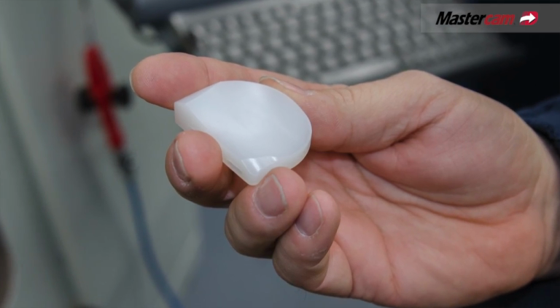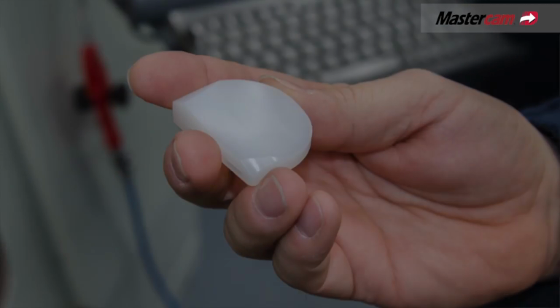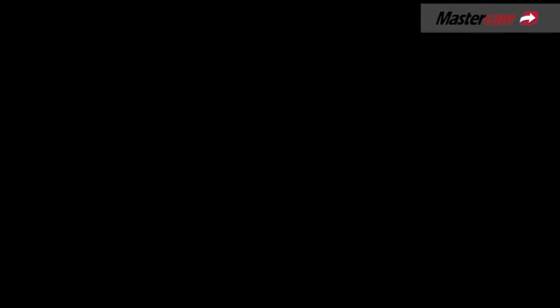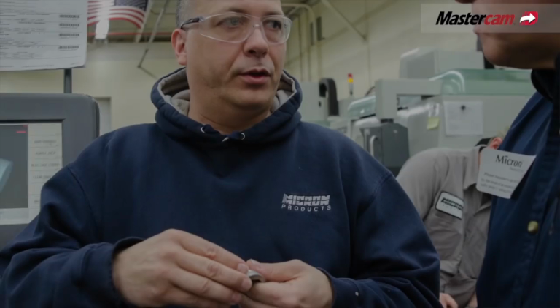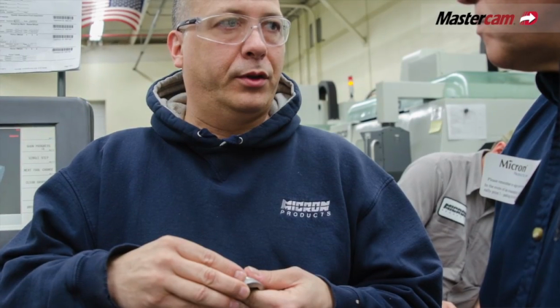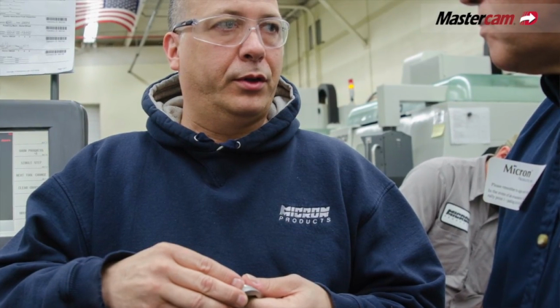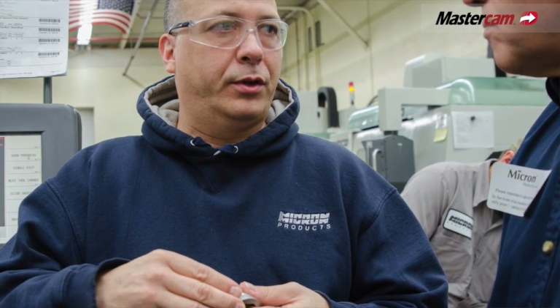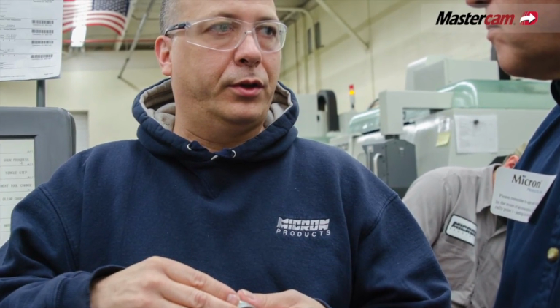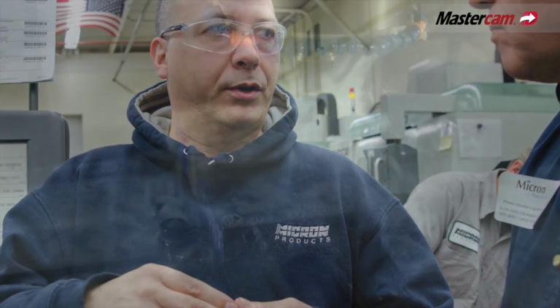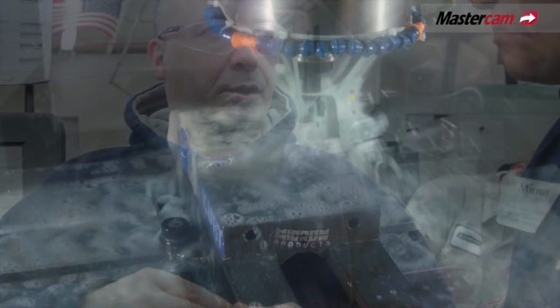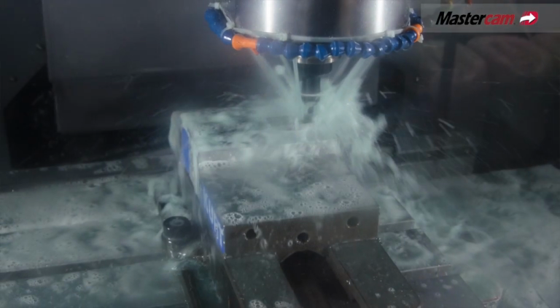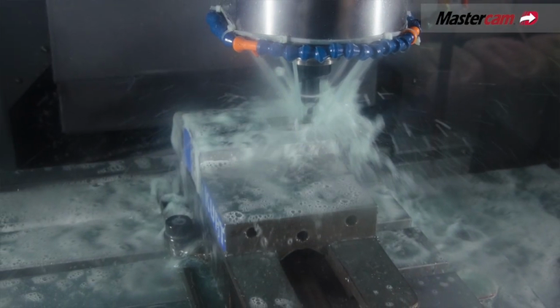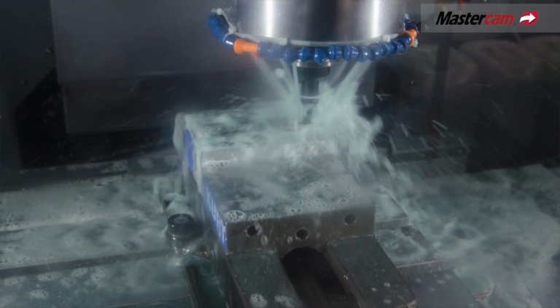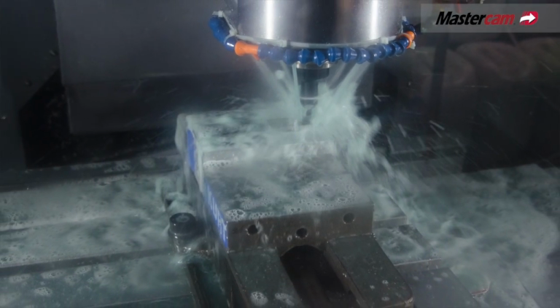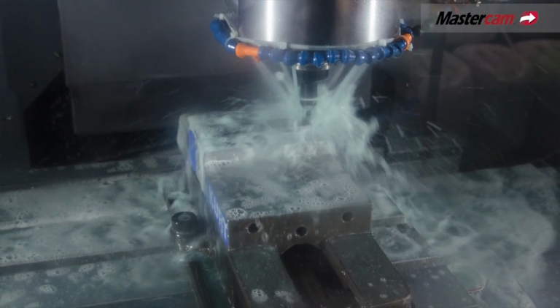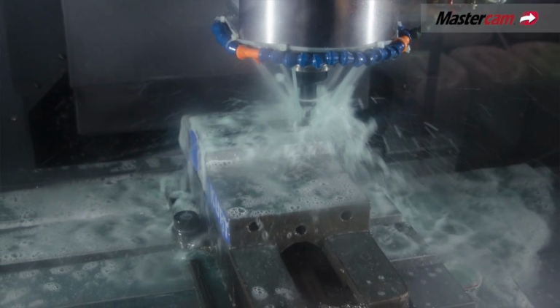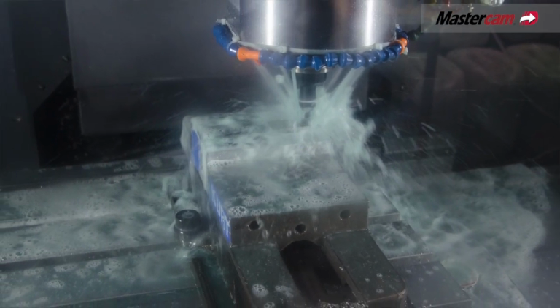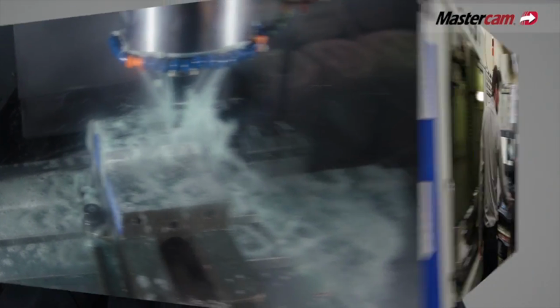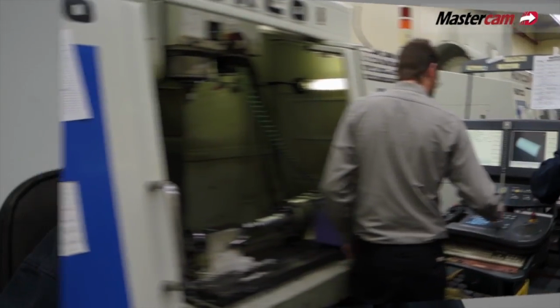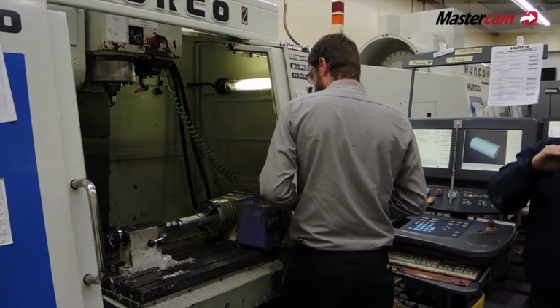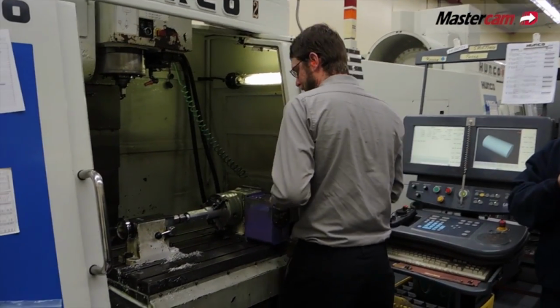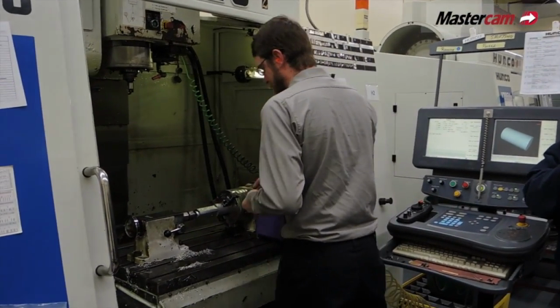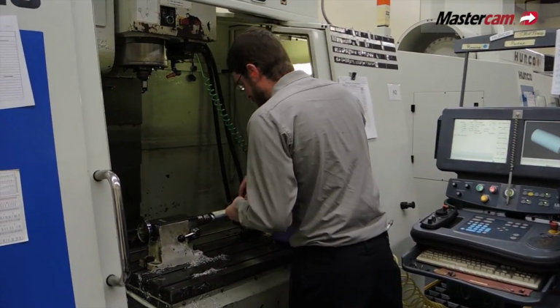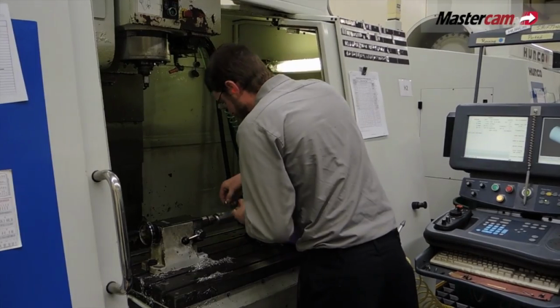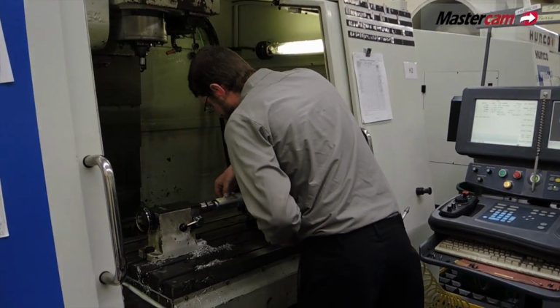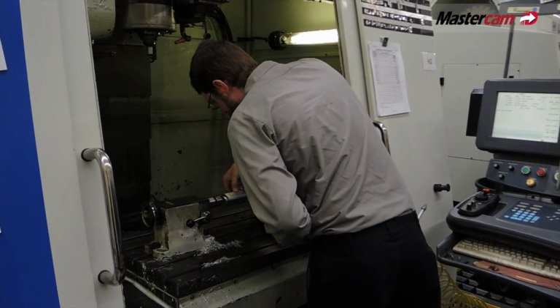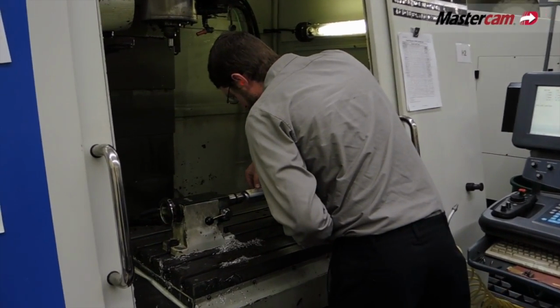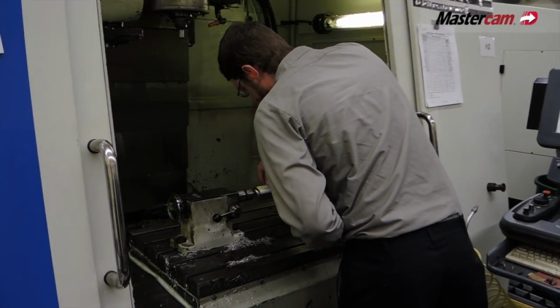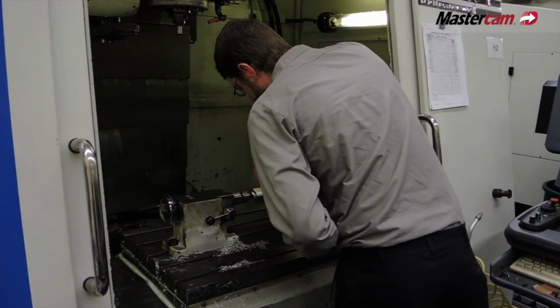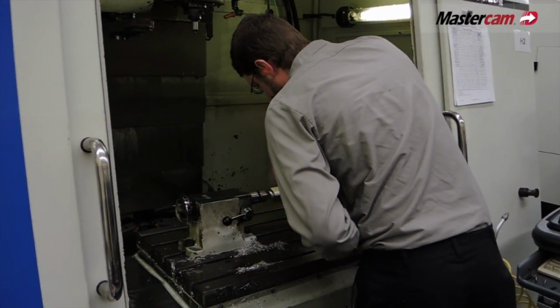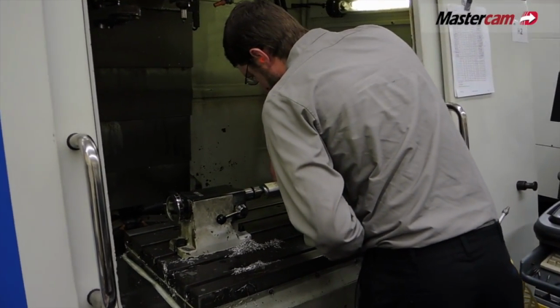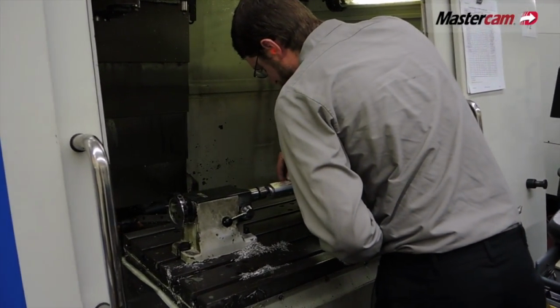Vibration is usually a factor because of the limited hold that we have. So conventional milling the old-fashioned way — step downs — it just wasn't going to work for us. Dynamic tool path was a good fit for that.